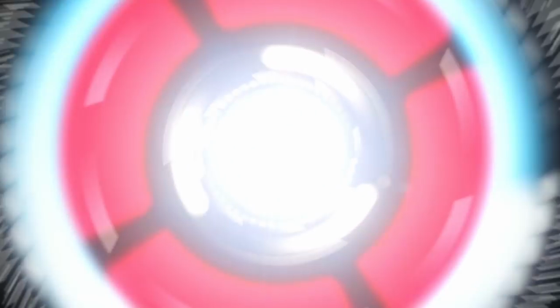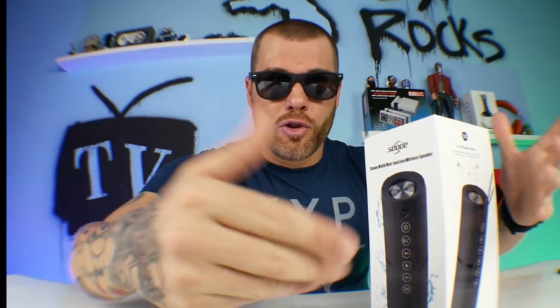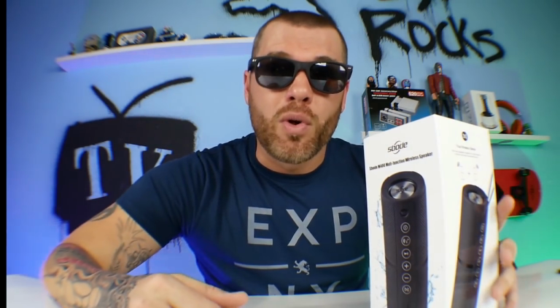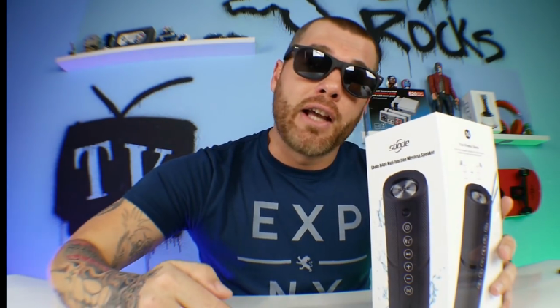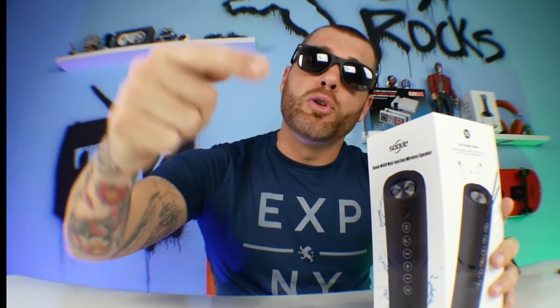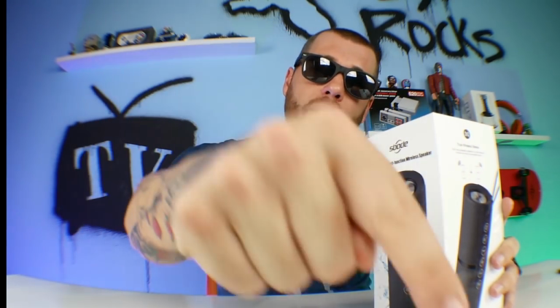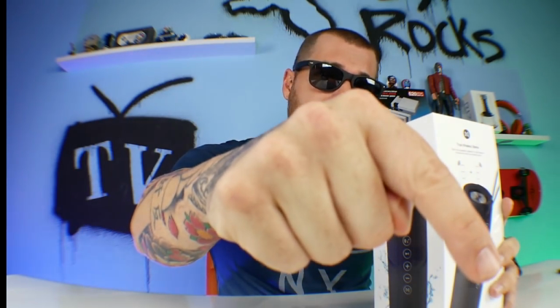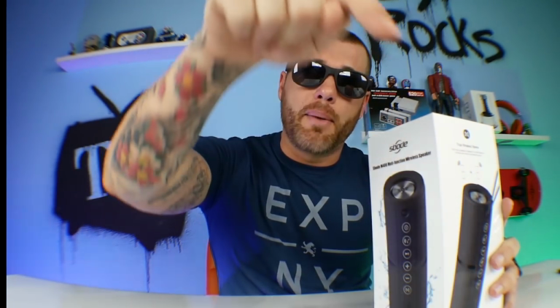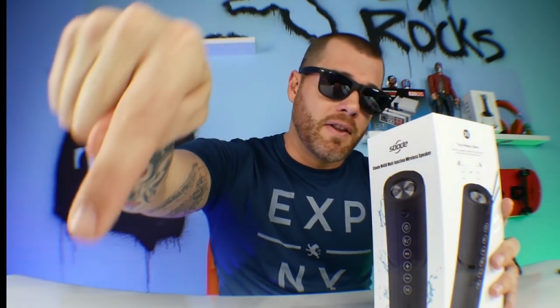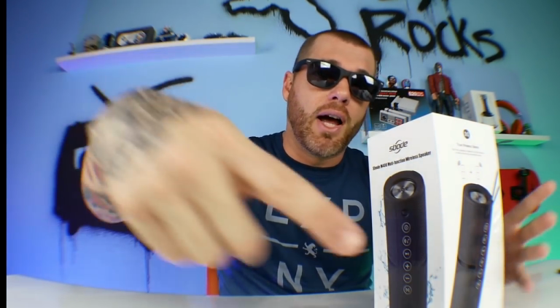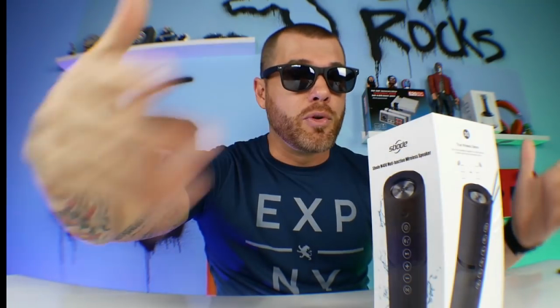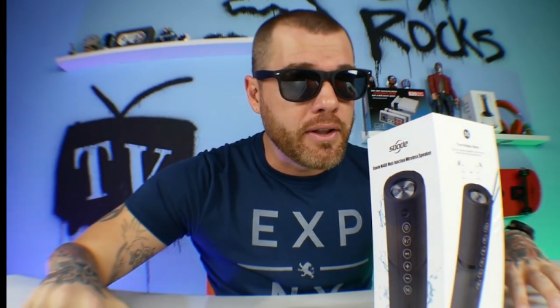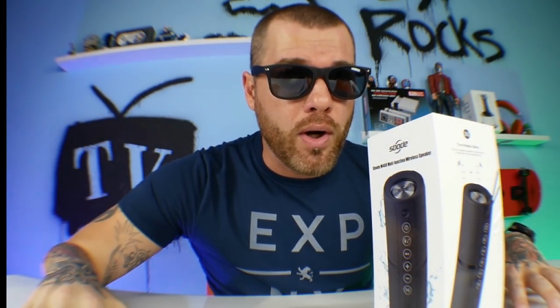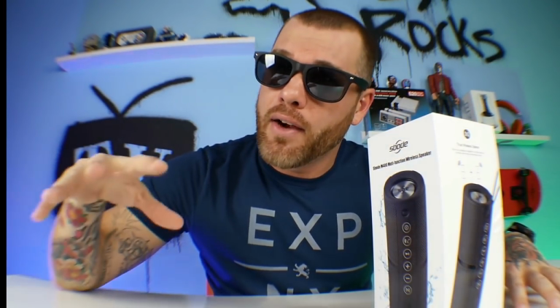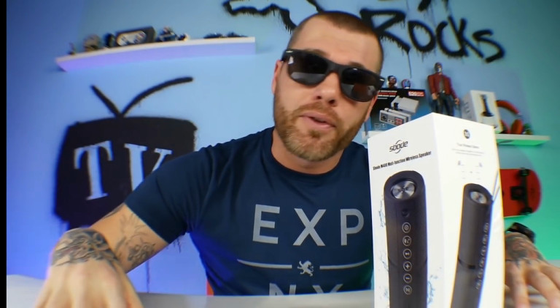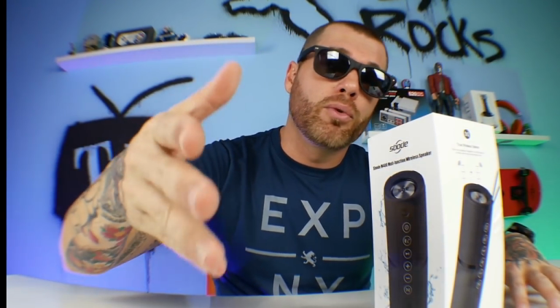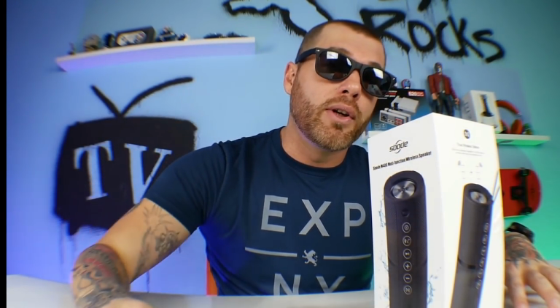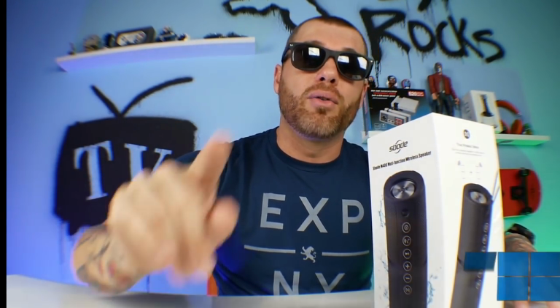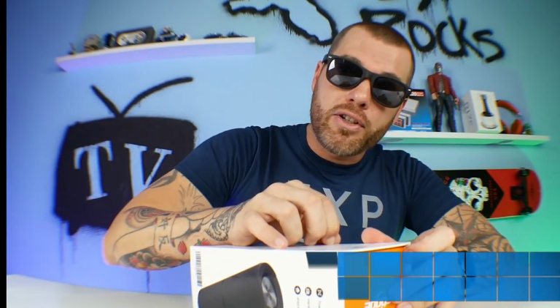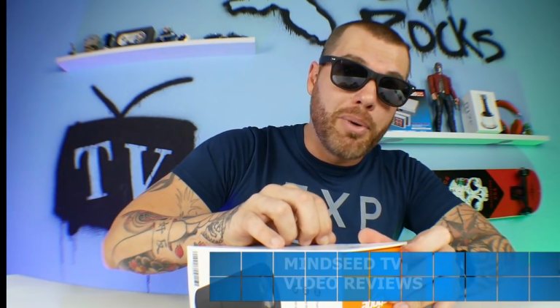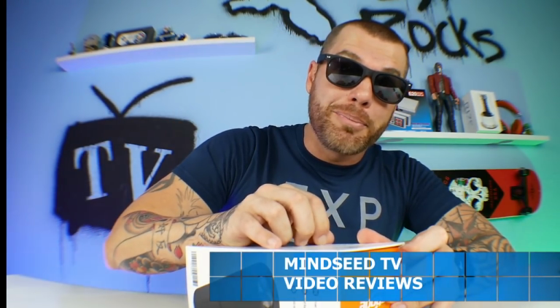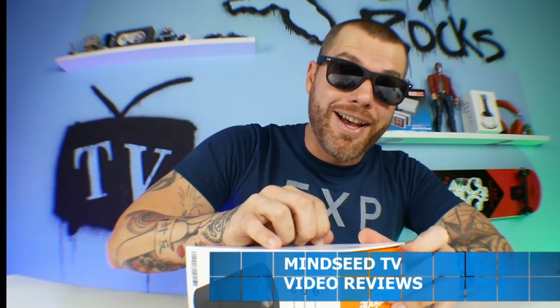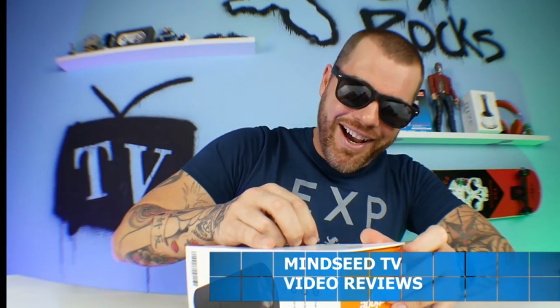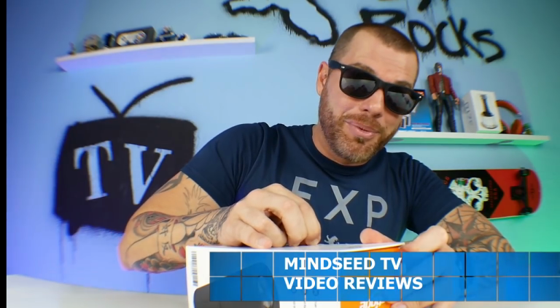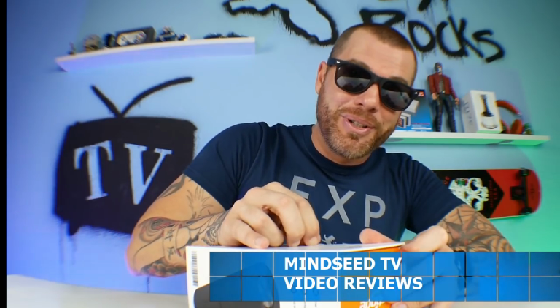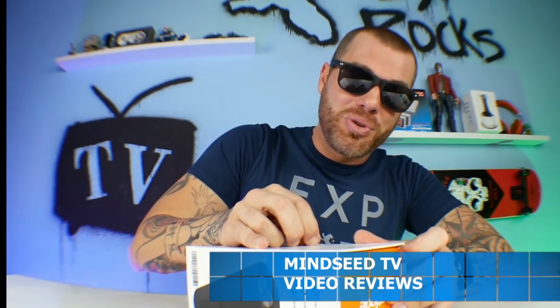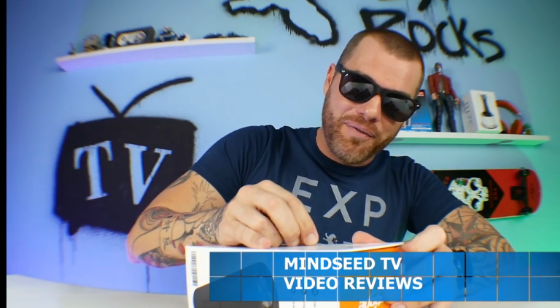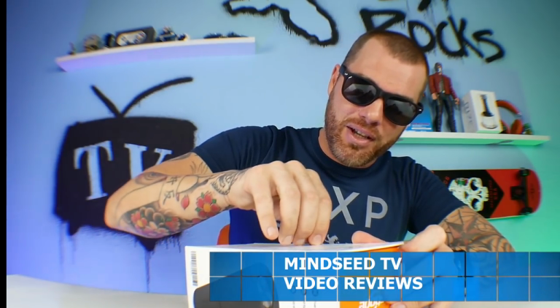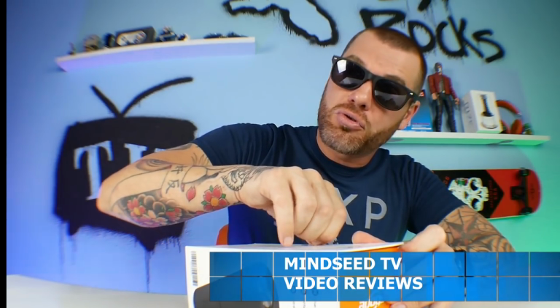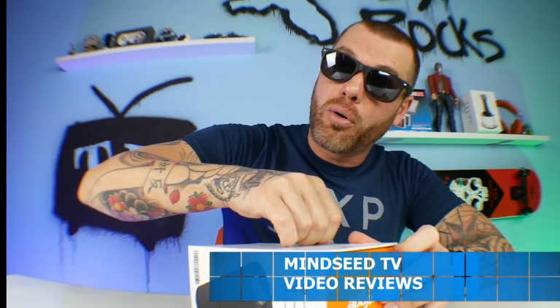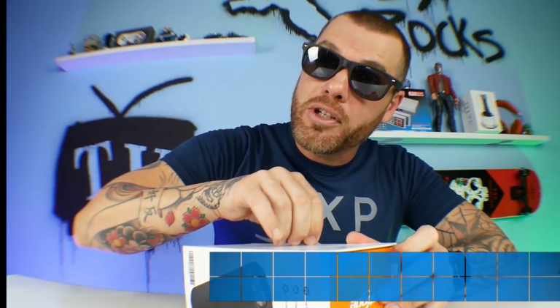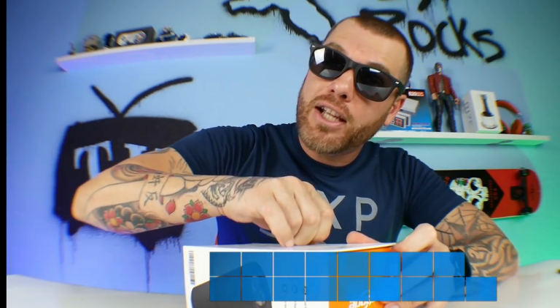Thank you for joining me once again, guys. If you're new to the channel, hit that subscribe button and the bell icon. We do monthly giveaways, and every month there's something really cool giving out. Professional Unboxer Maya. I've only been doing this for two and a half years now, still struggle to open some of these packages.